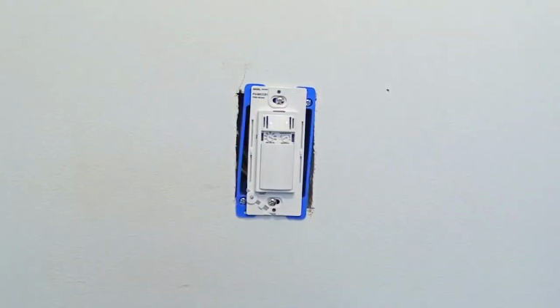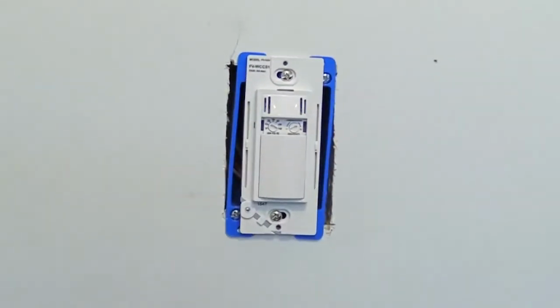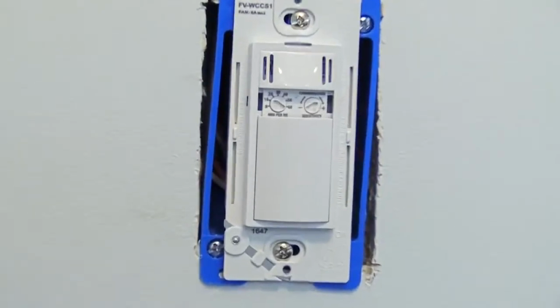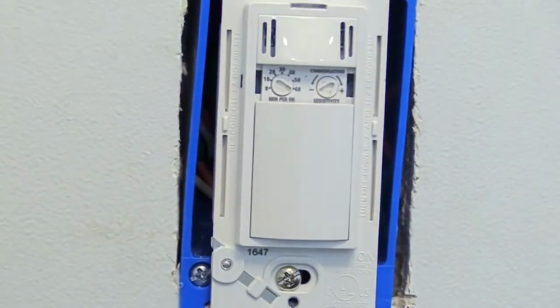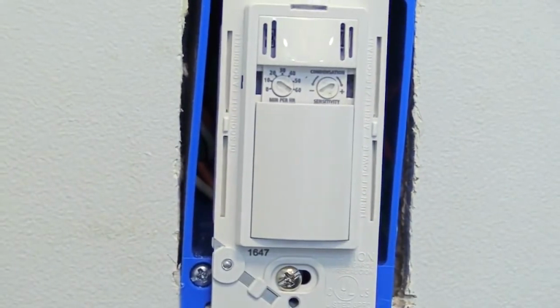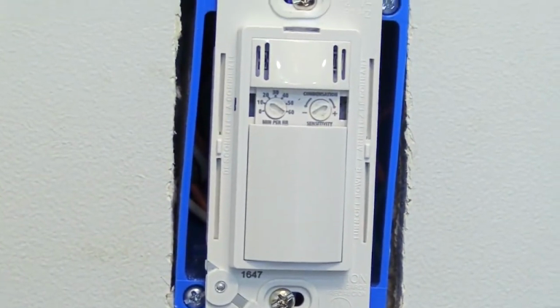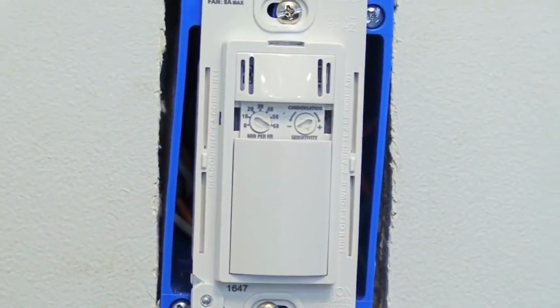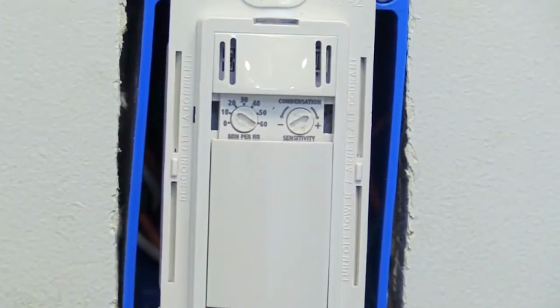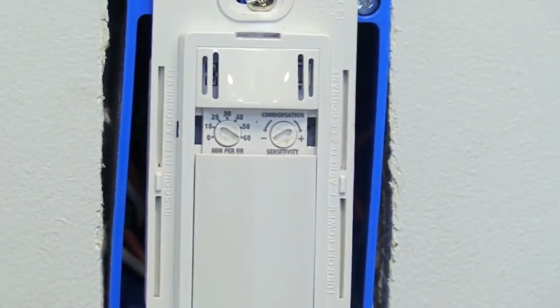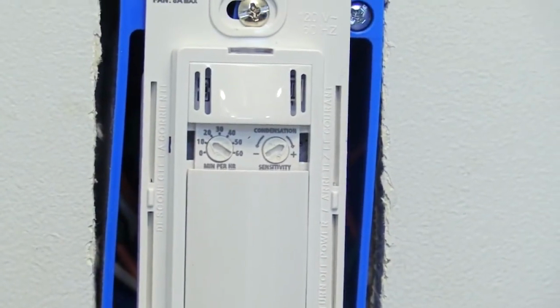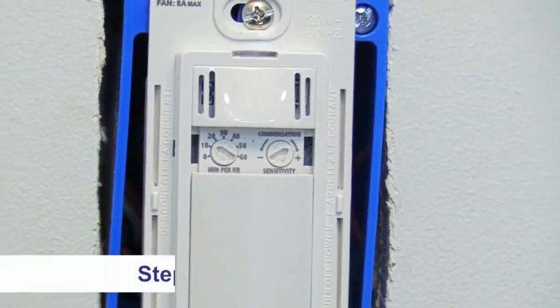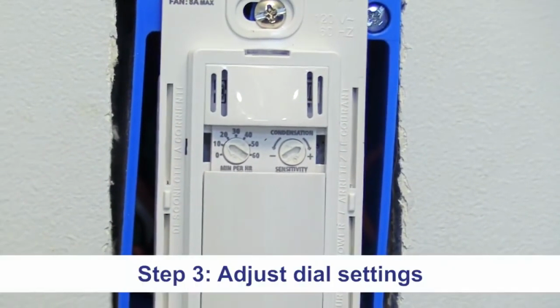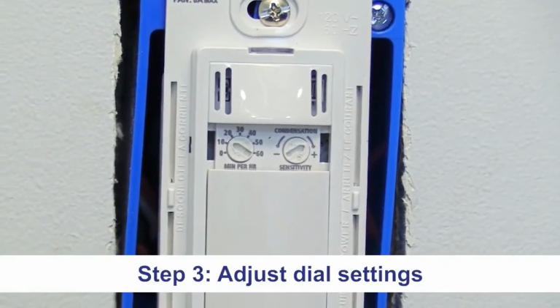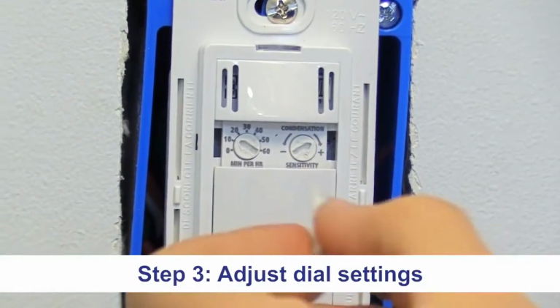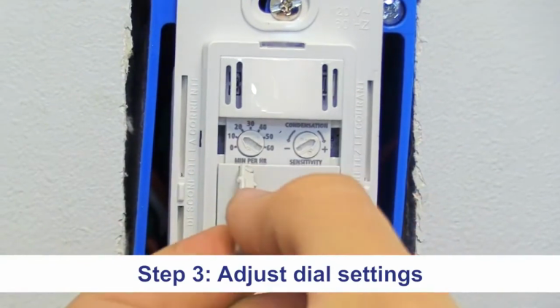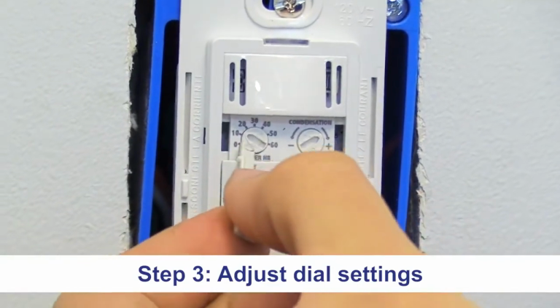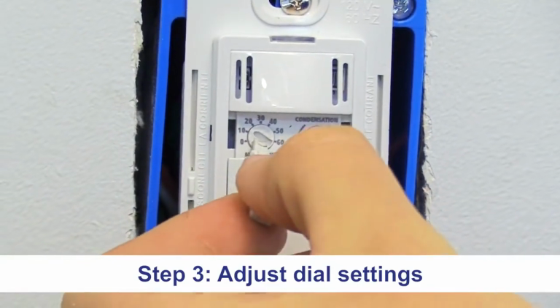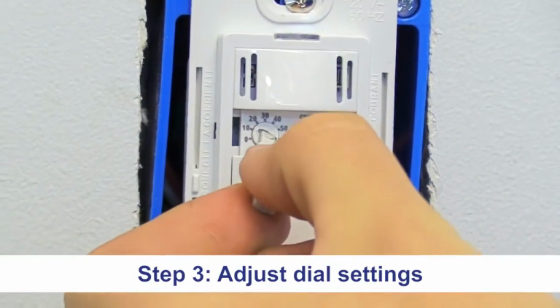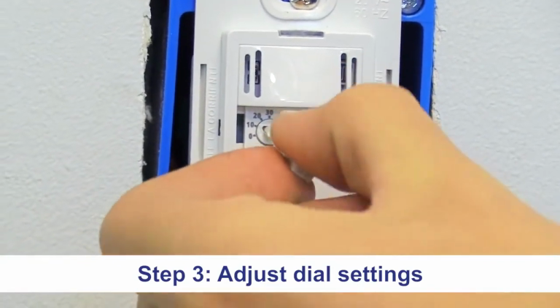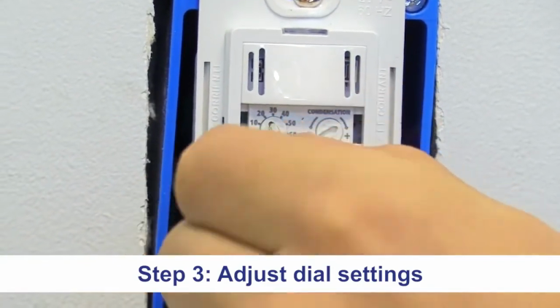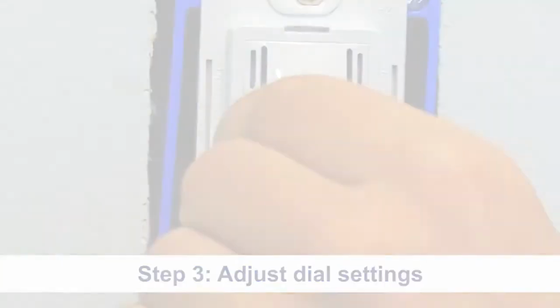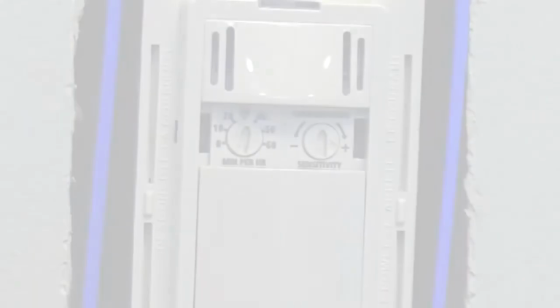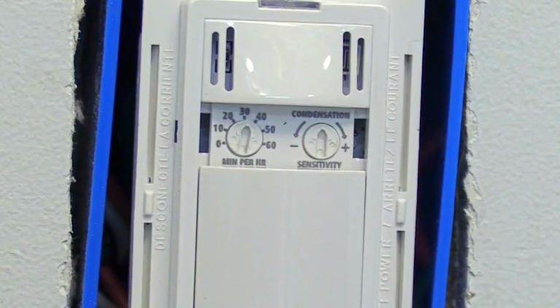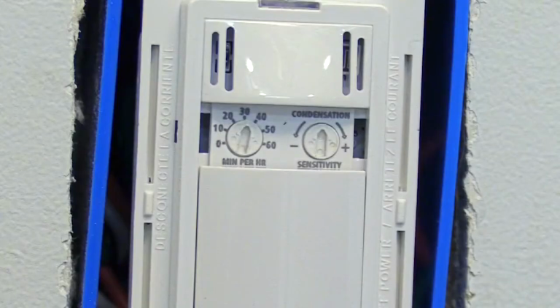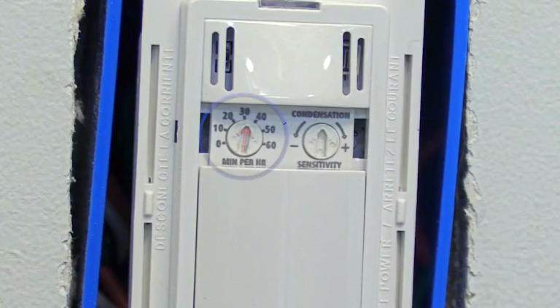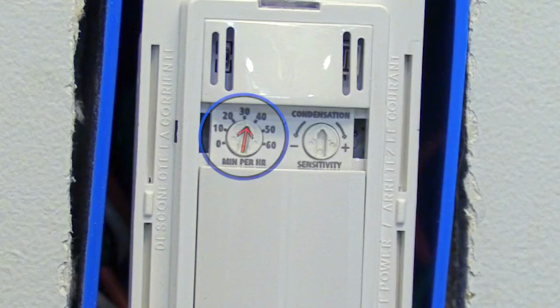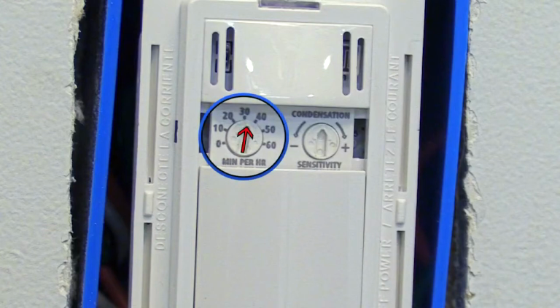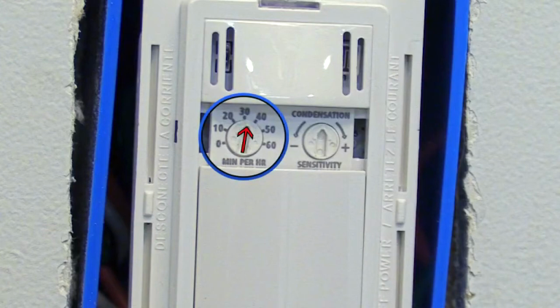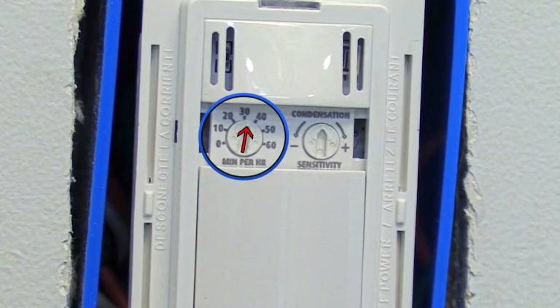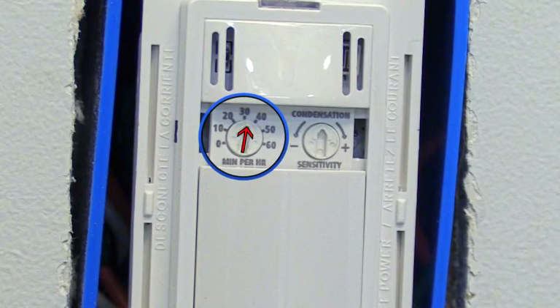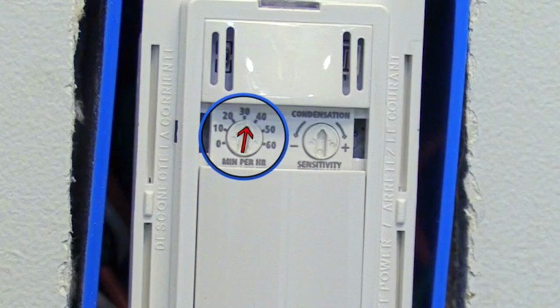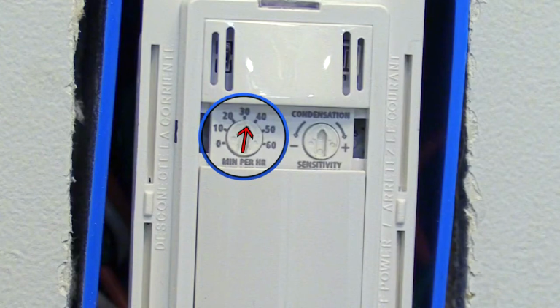Now we have access to our two dials and we're going to change the settings on them. By using the tool provided, you can adjust the dial to a desired time. The numbers on the dial represent the number of minutes that your fan will be on and running during a one hour period.